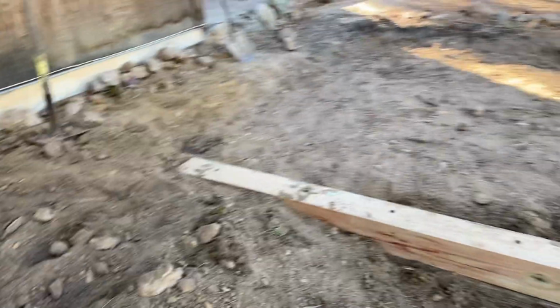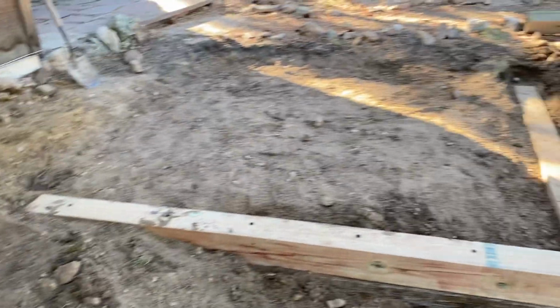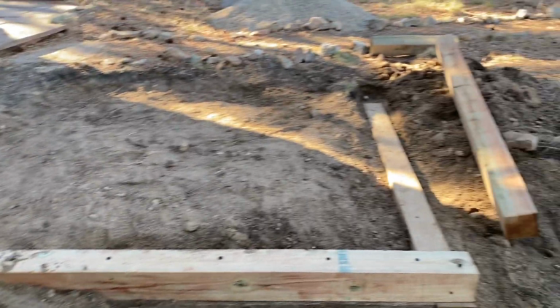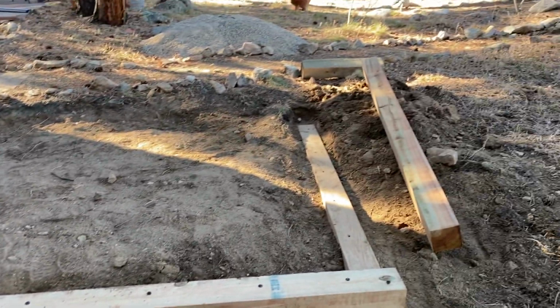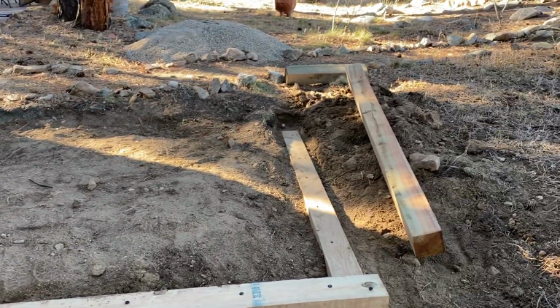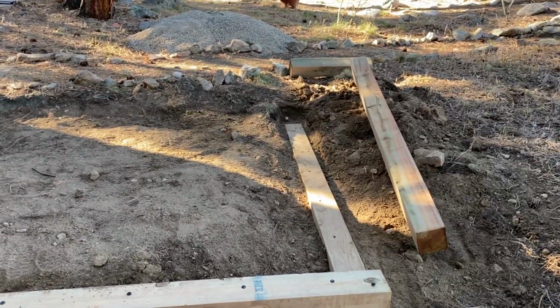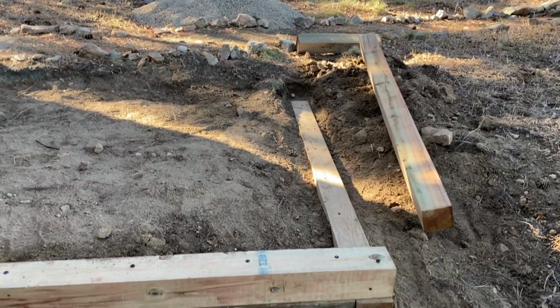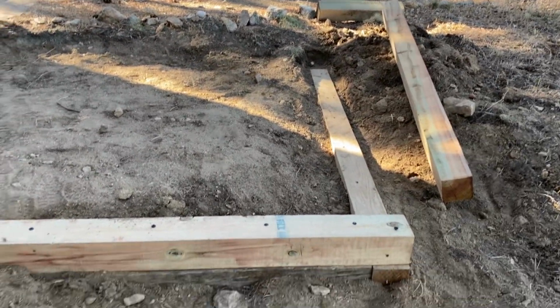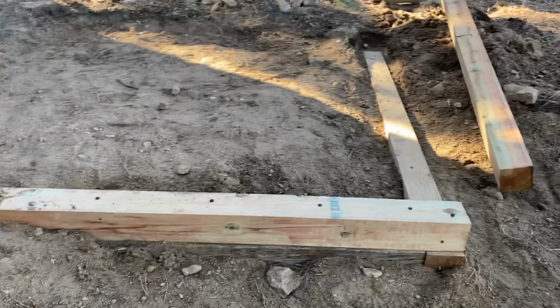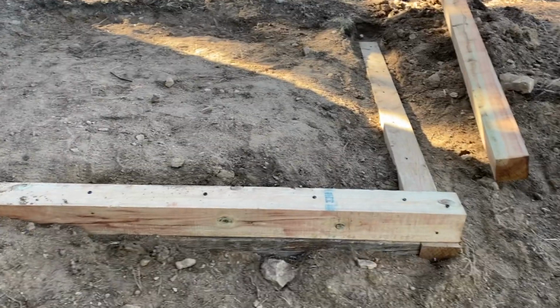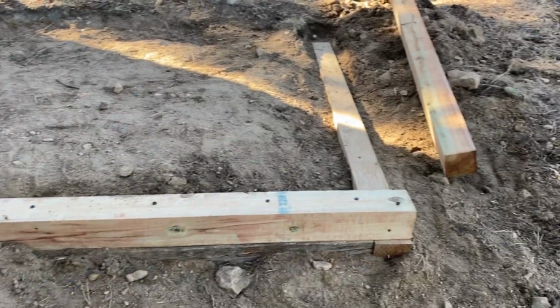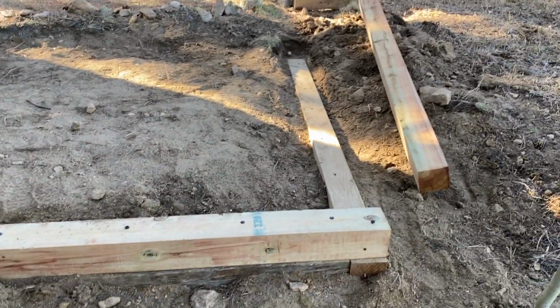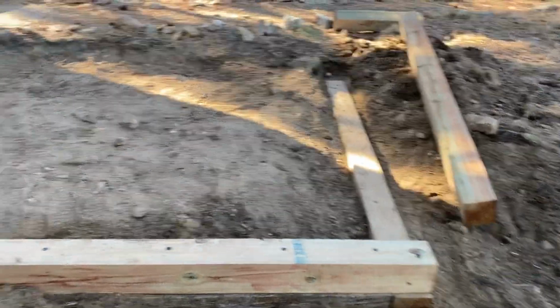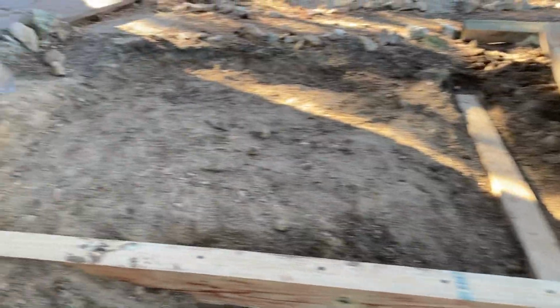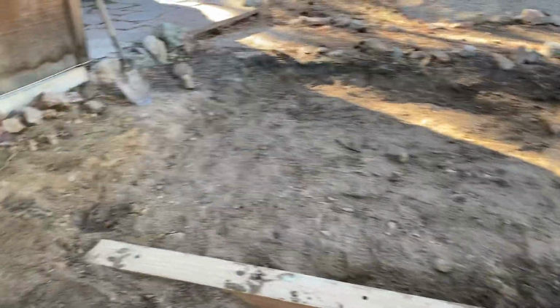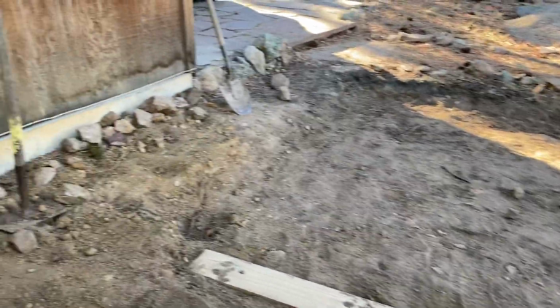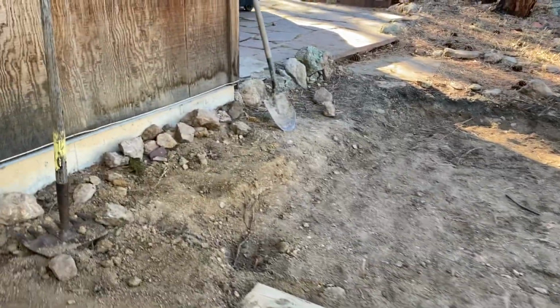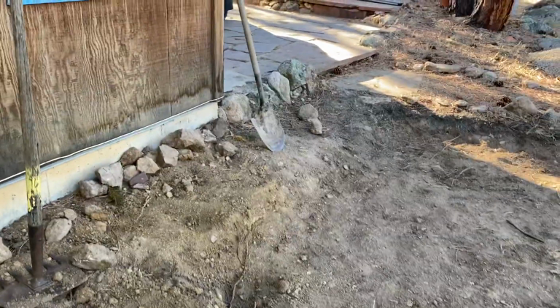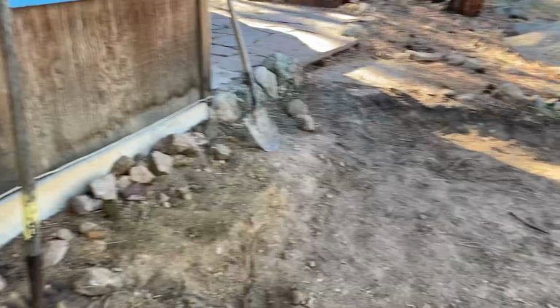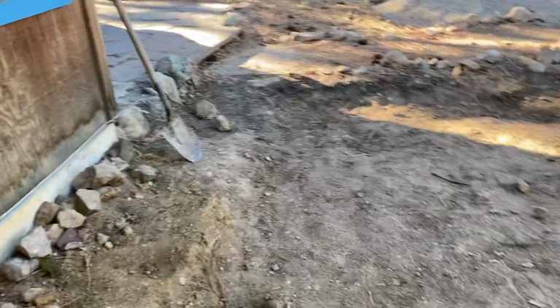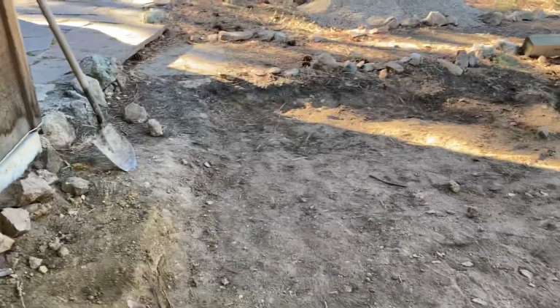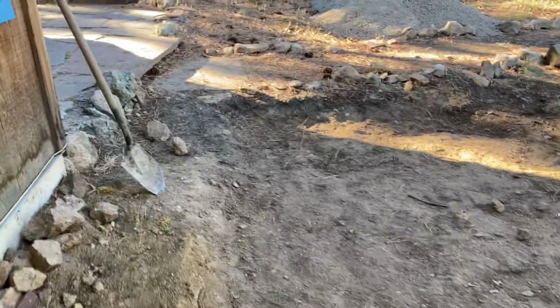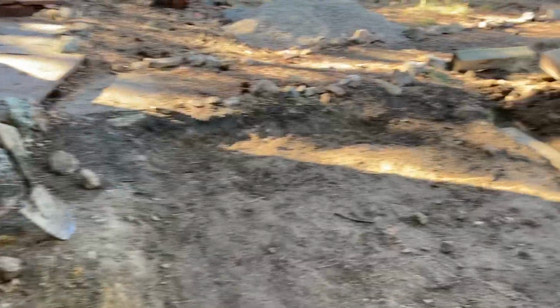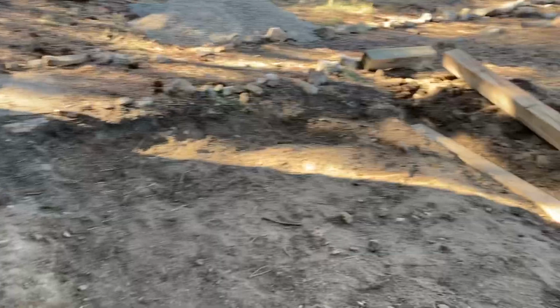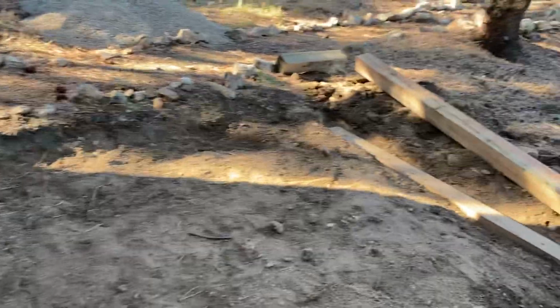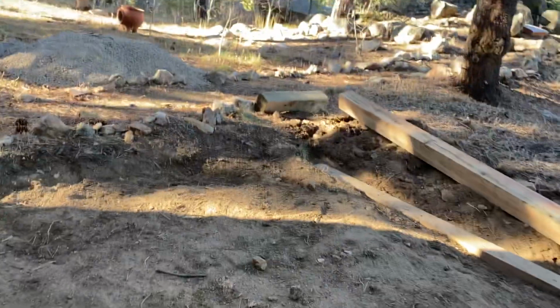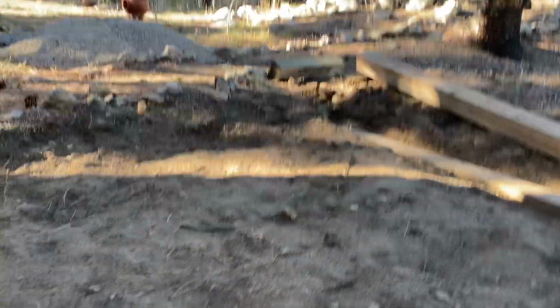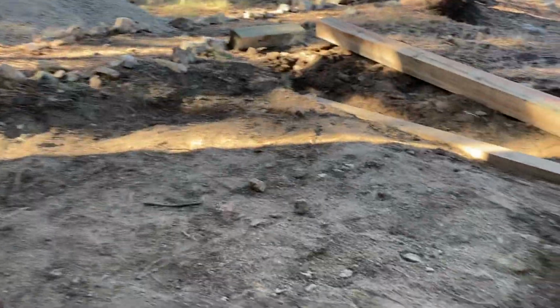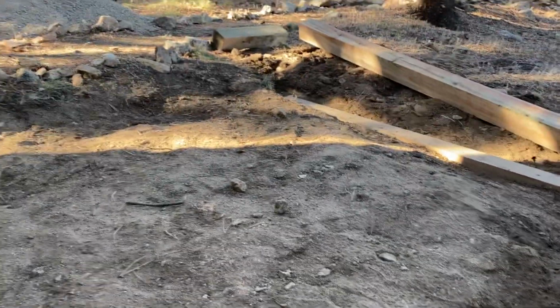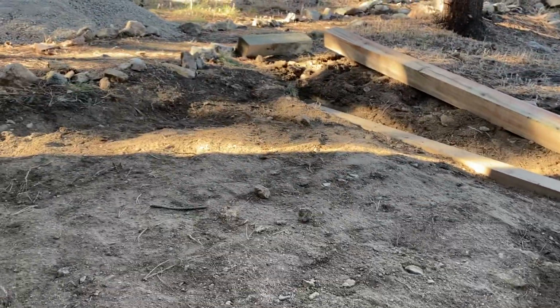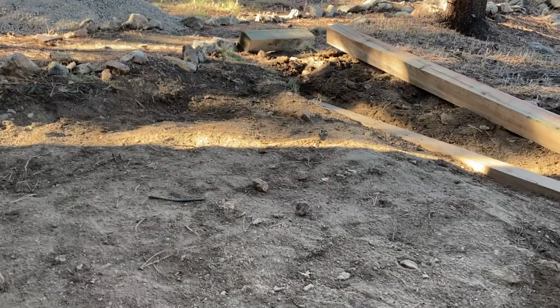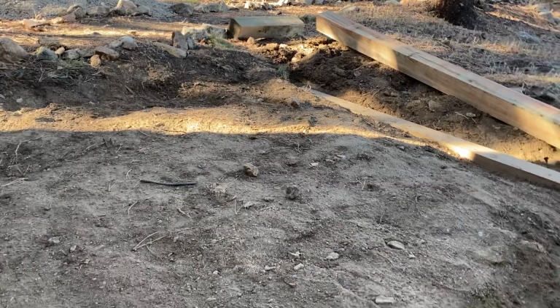Hey Patrick, this is Jesse. I'm up here looking at your job site and your work, and it looks like you're doing a great job and you're off to a great start. Let me just give you a couple of pro tips and observations.